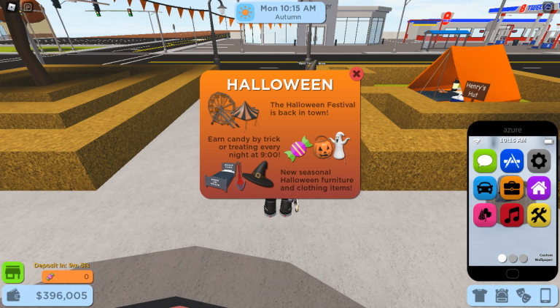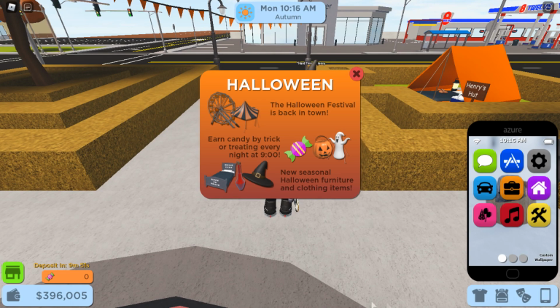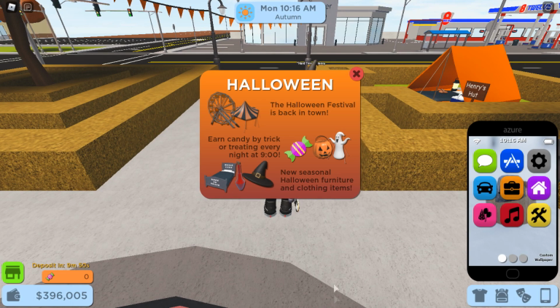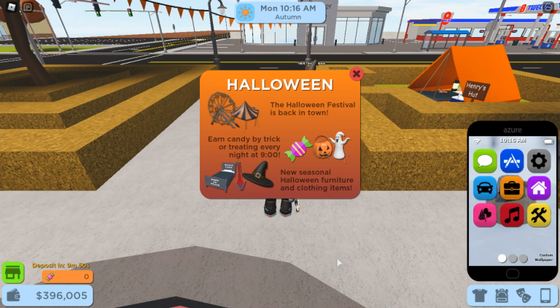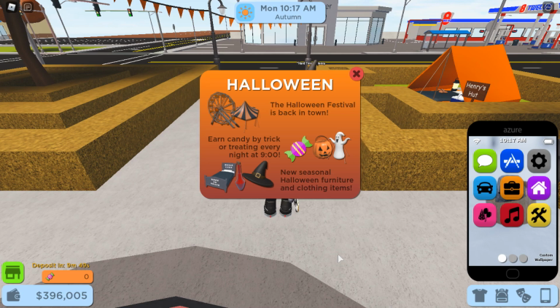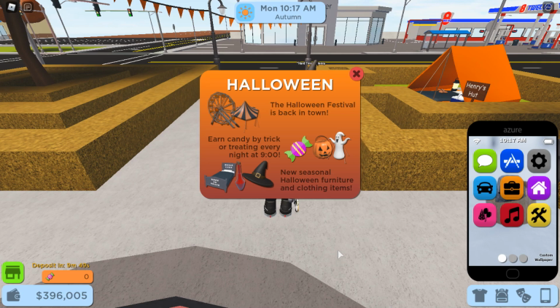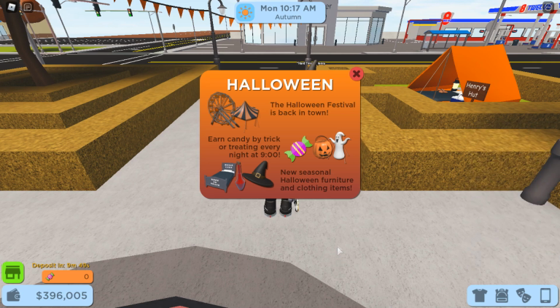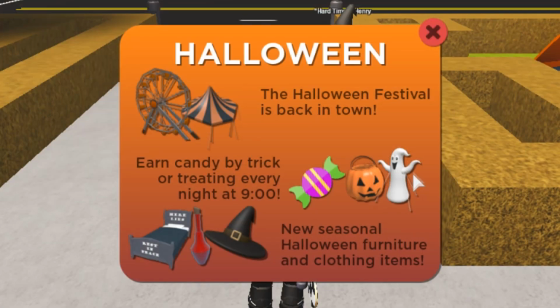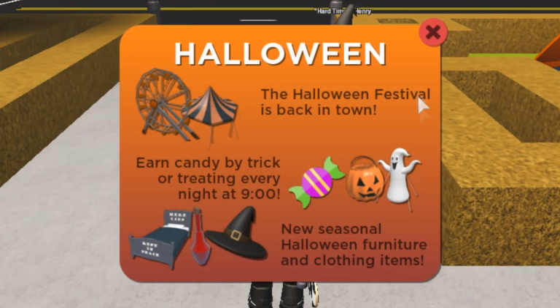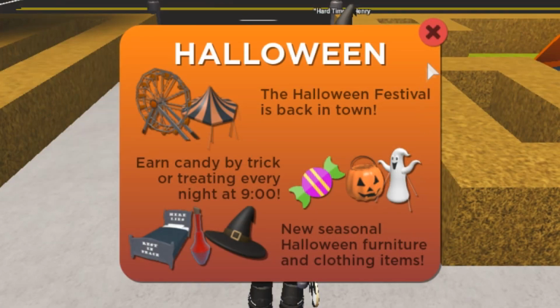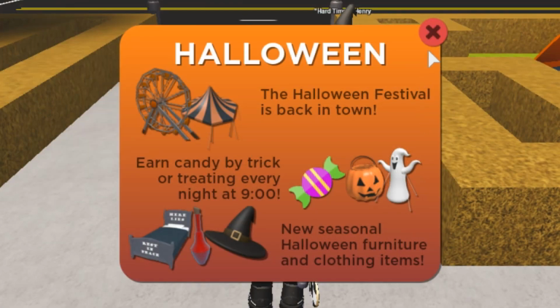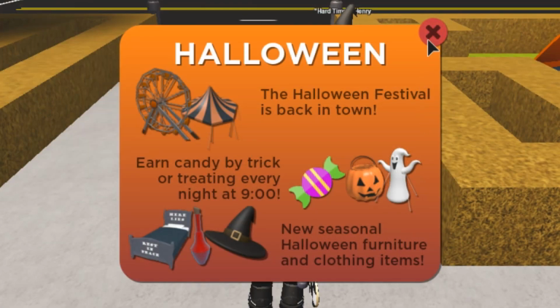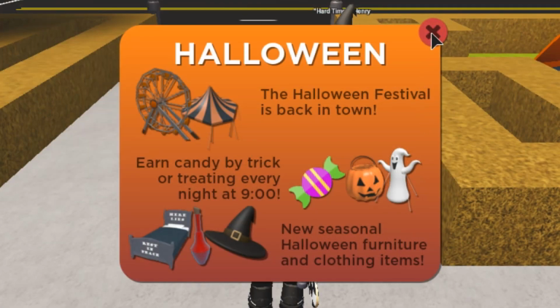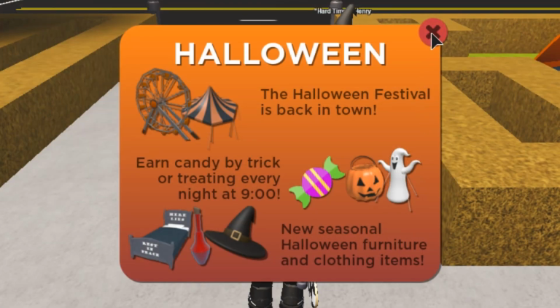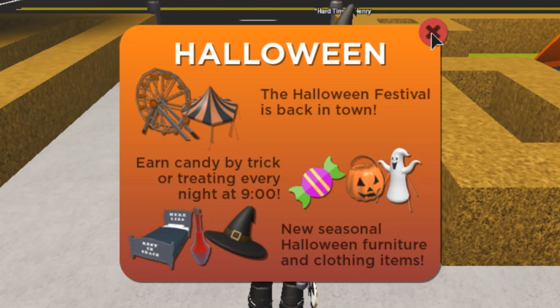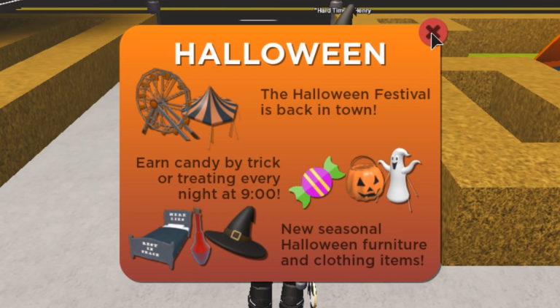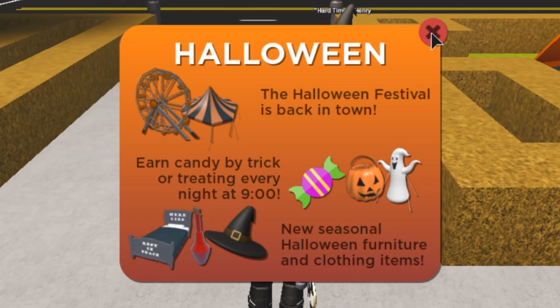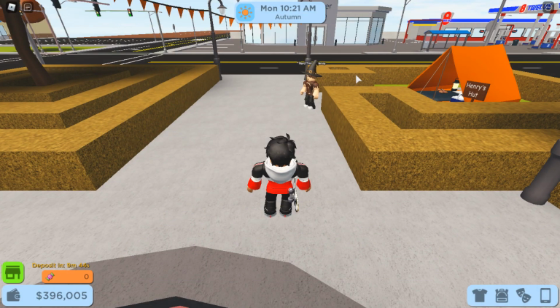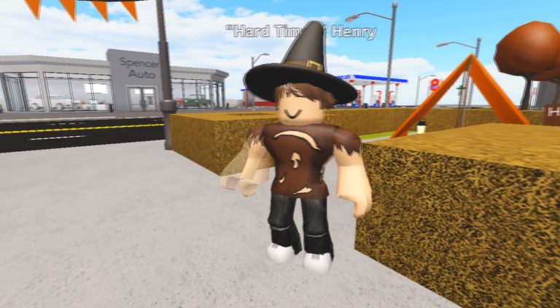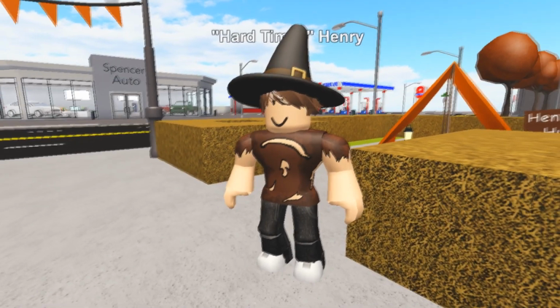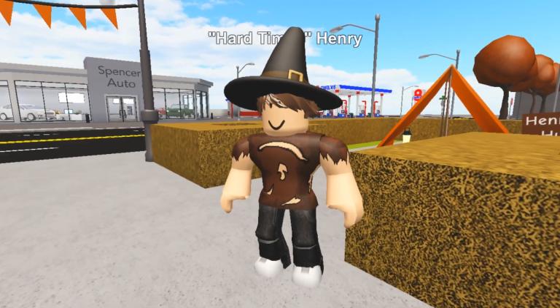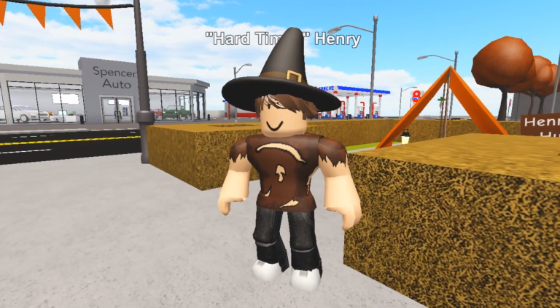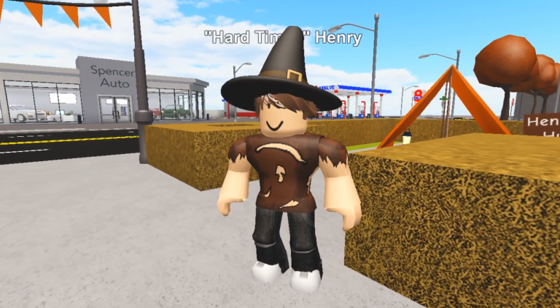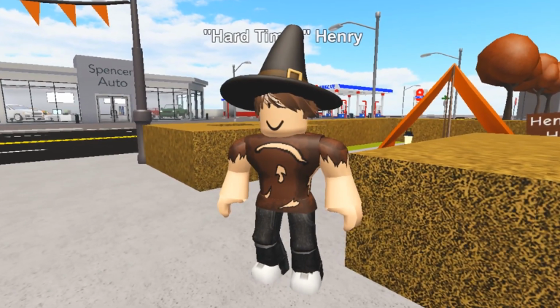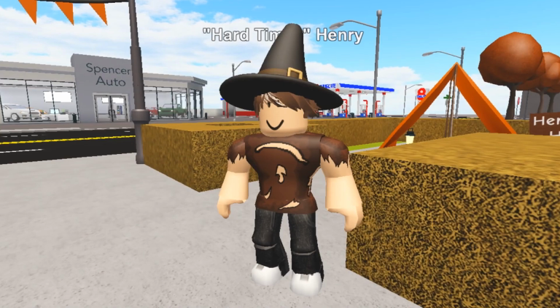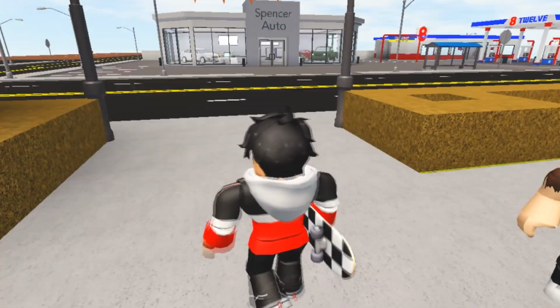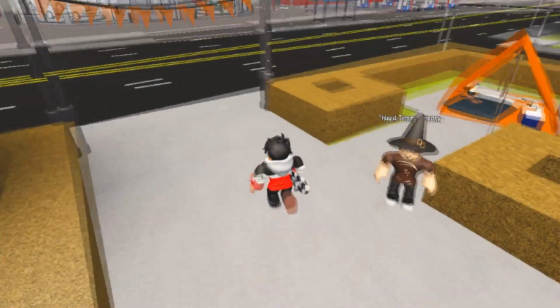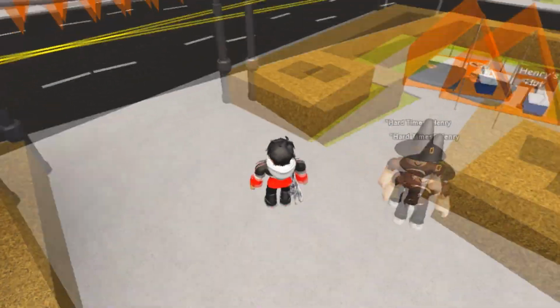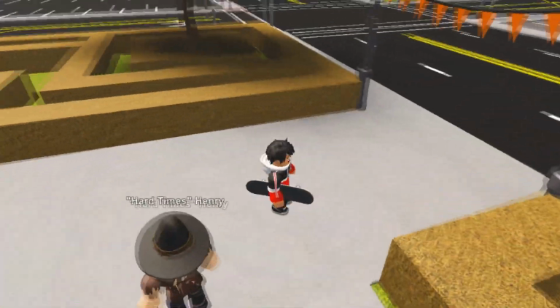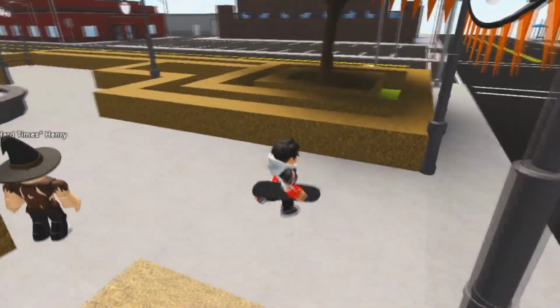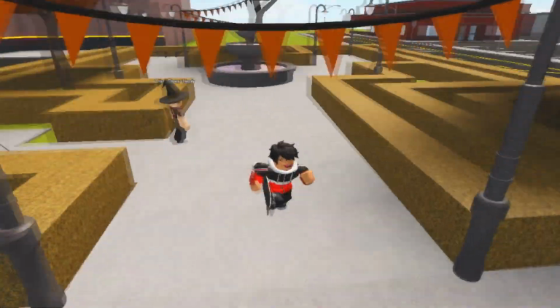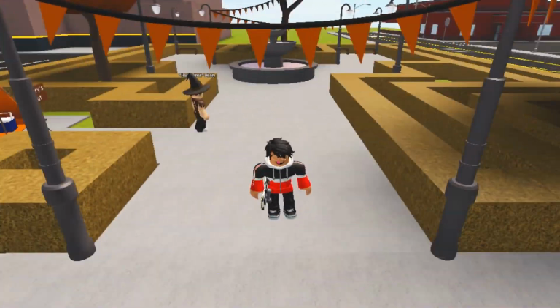Let's check out this new update. So when you first spawn in, you get this very nice message telling you about all of the new things that were added to this update. You can see that Henry is now wearing a witch hat and the bushes around have turned yellow. Besides that, I don't think there's anything else here that's new.